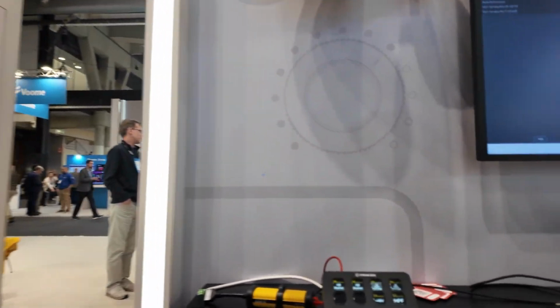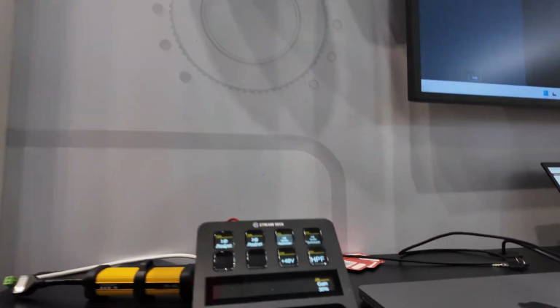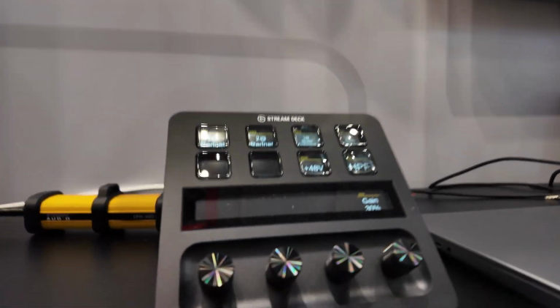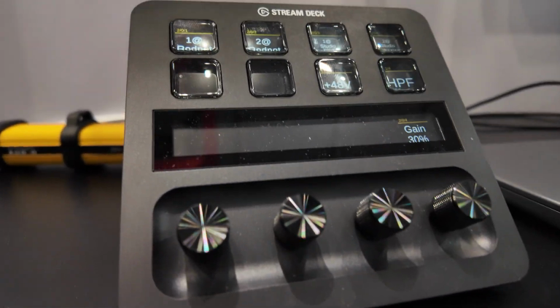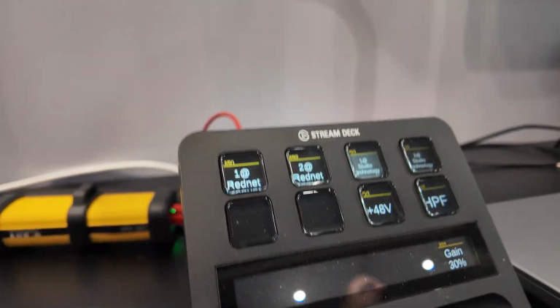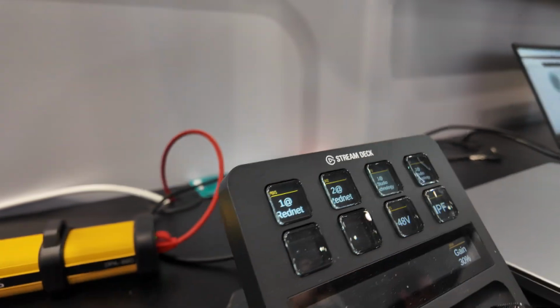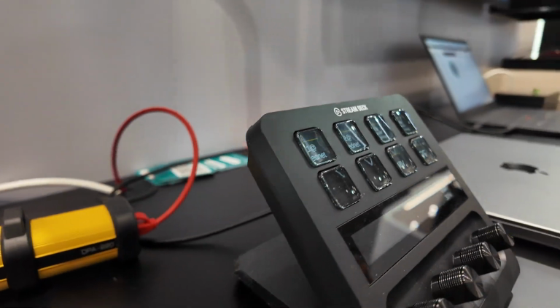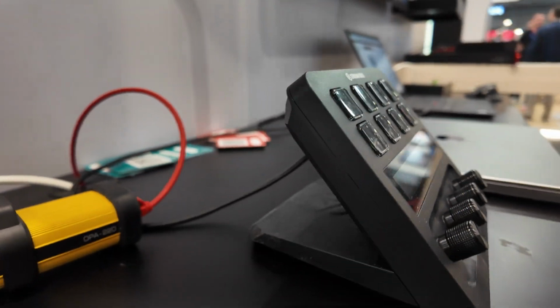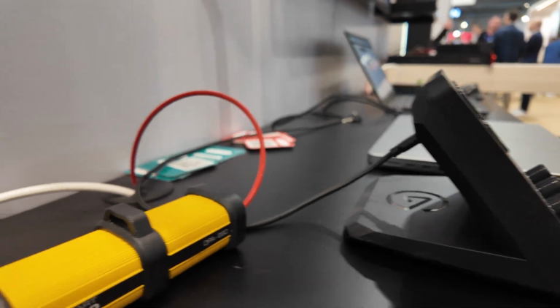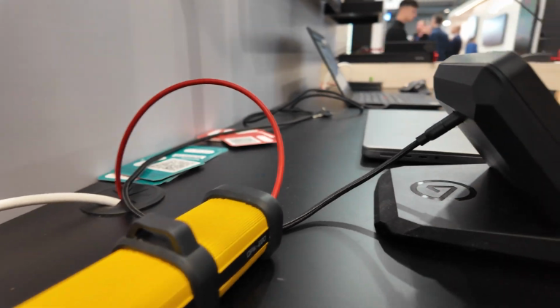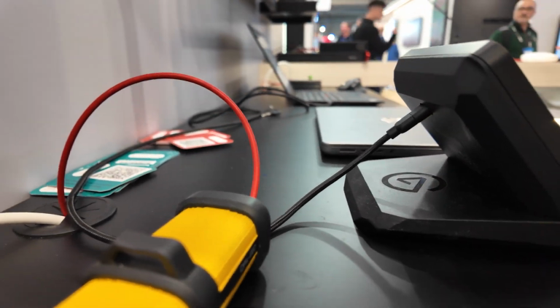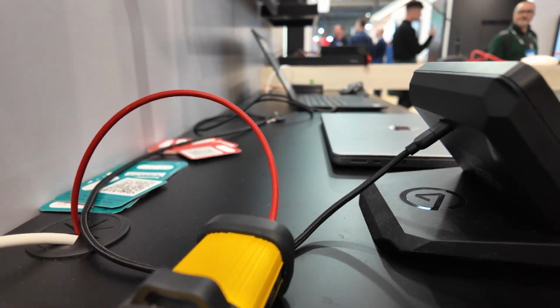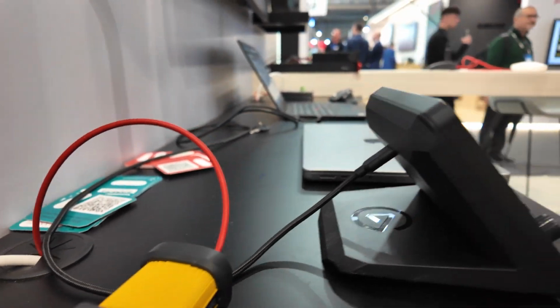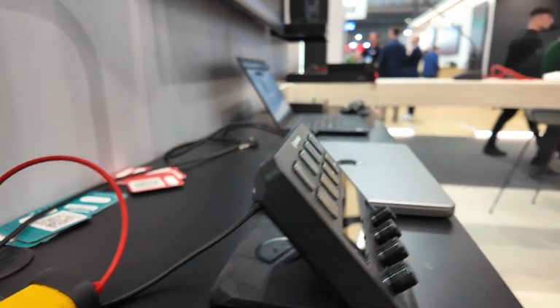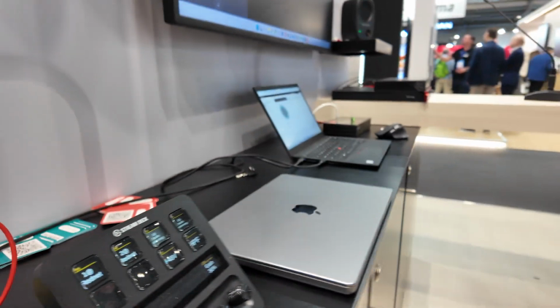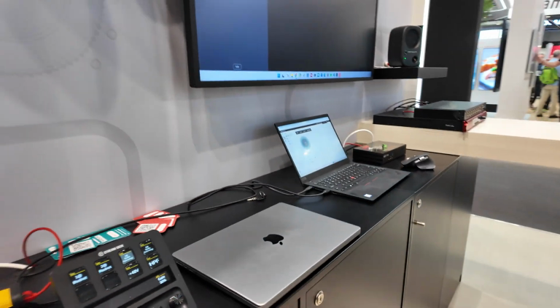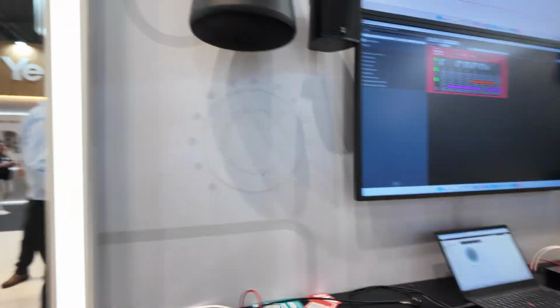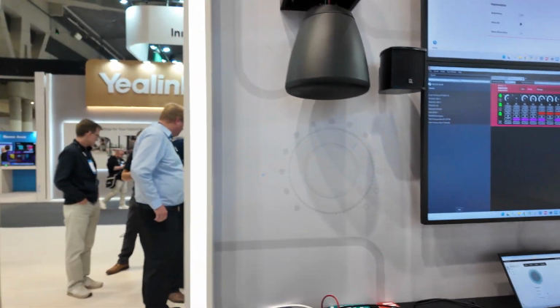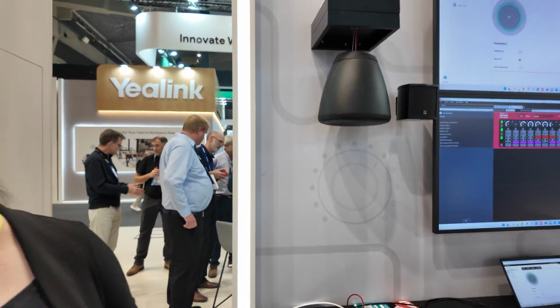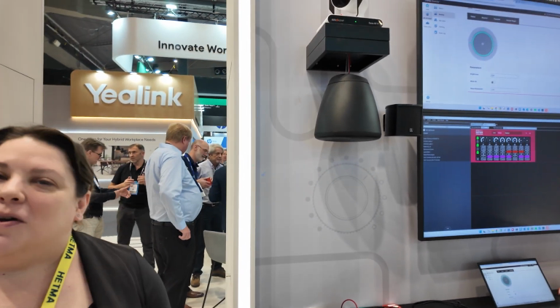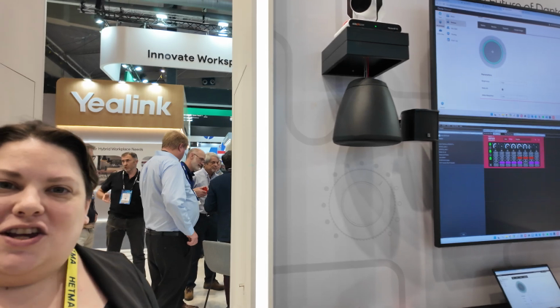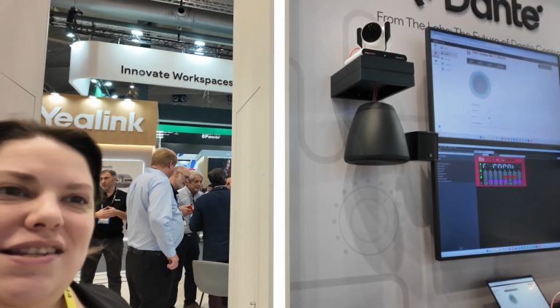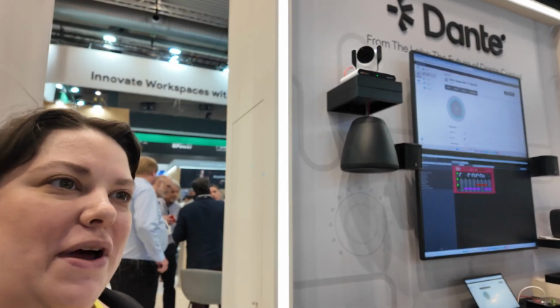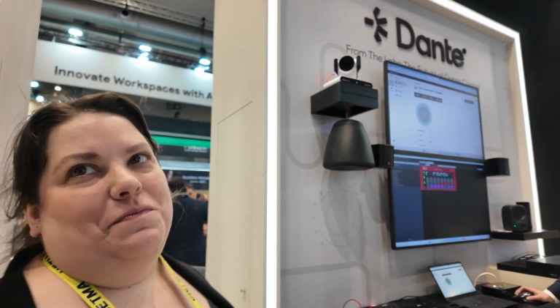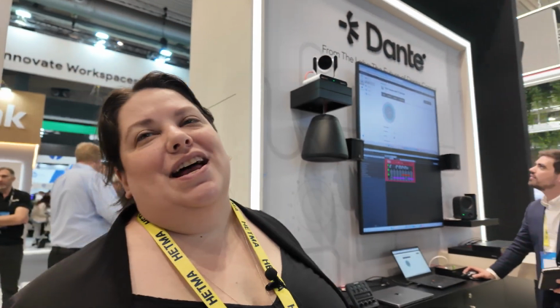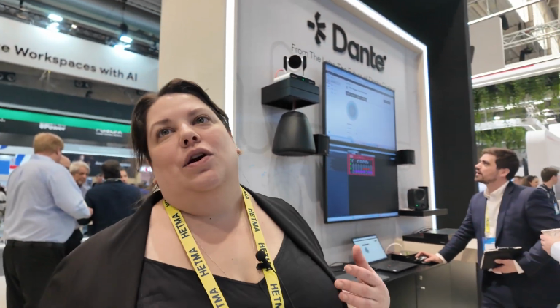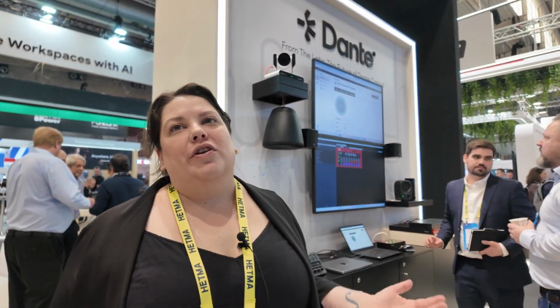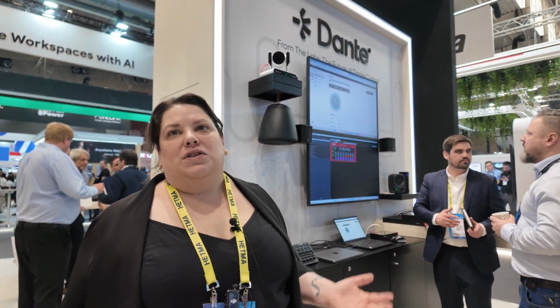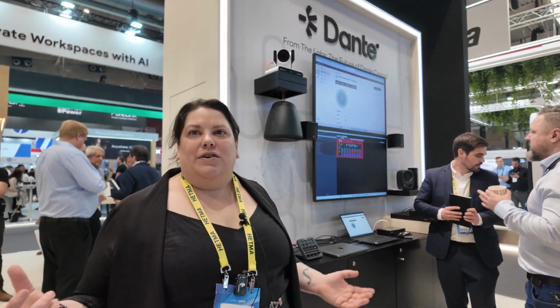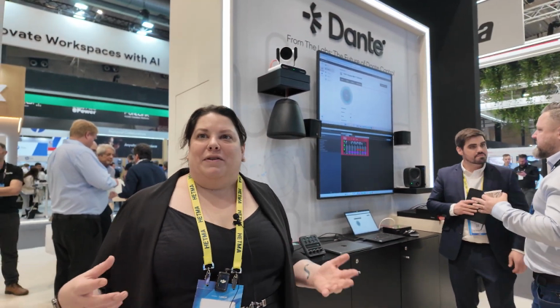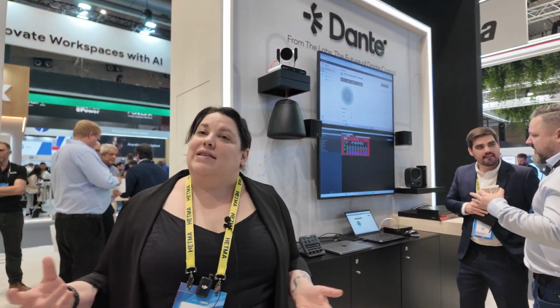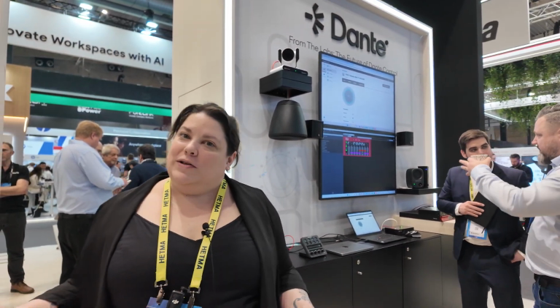This area we're basically showing the future of Dante control — being able in the future to do more than just changing your routes with Dante, but also changing things like your microphone mute status or learning when your speakers or amplifiers have faults.